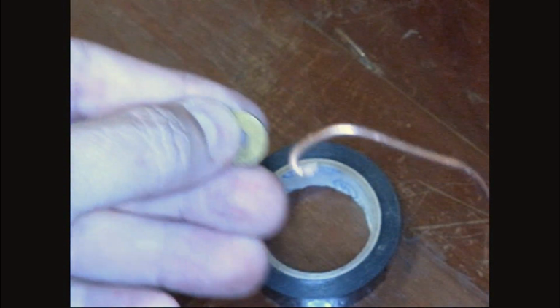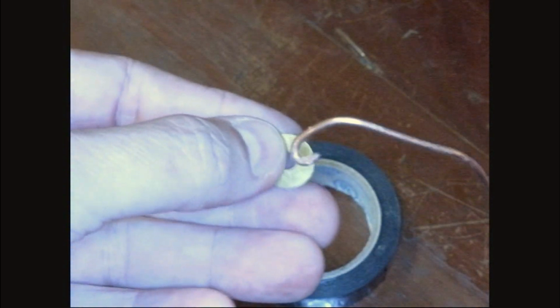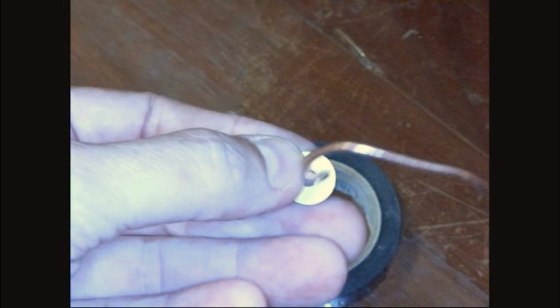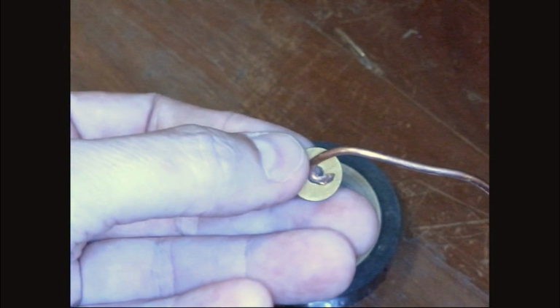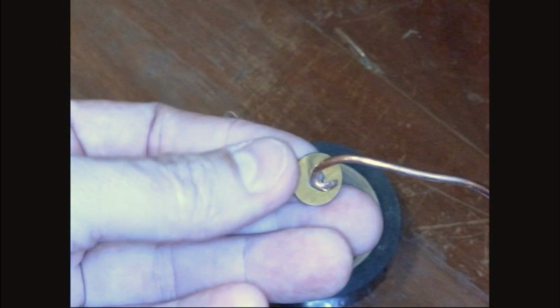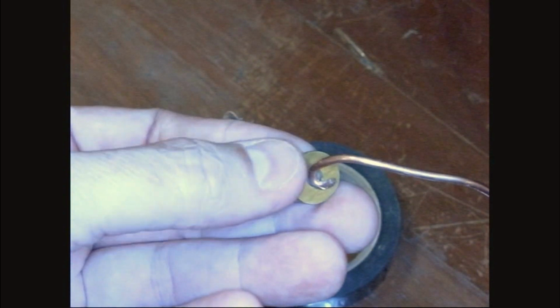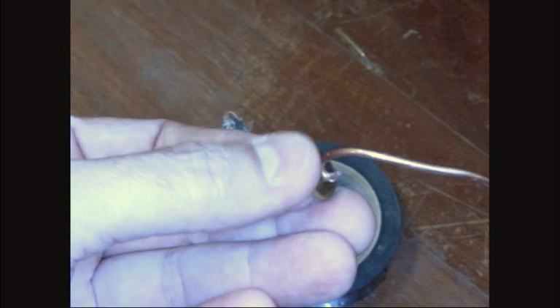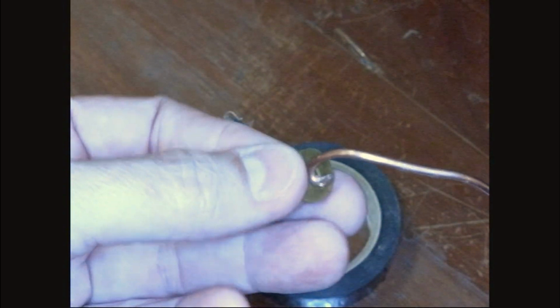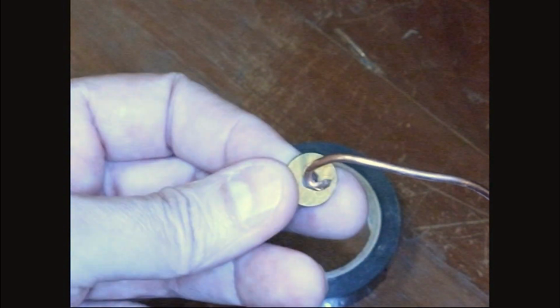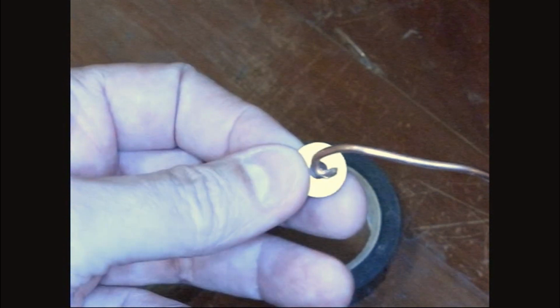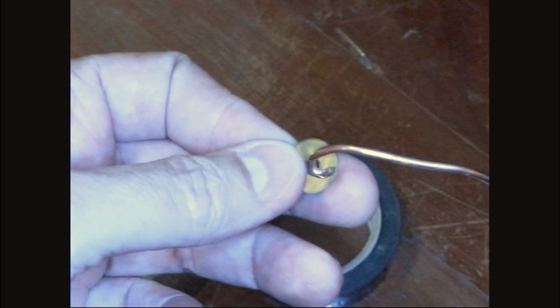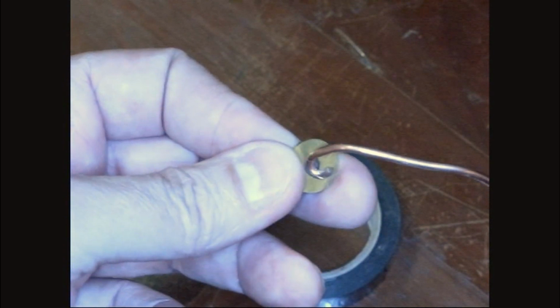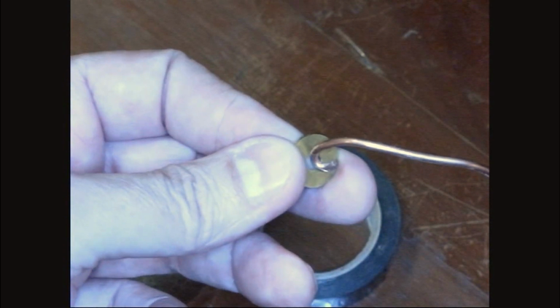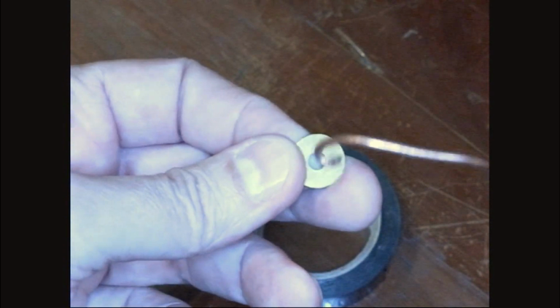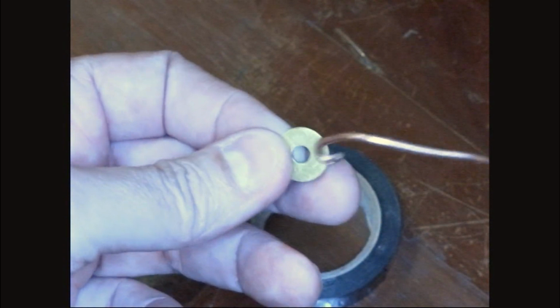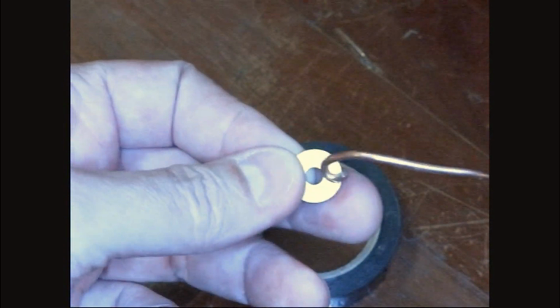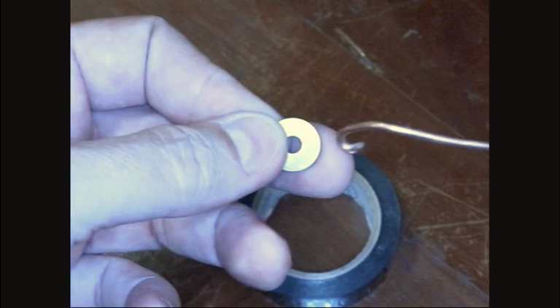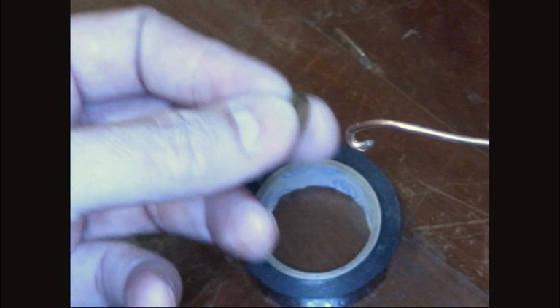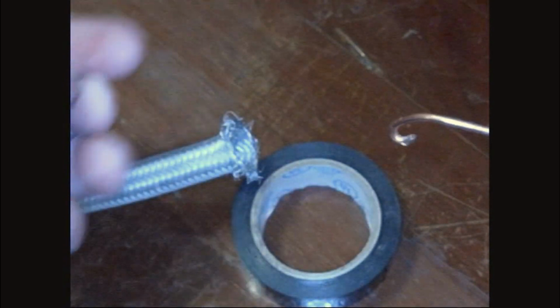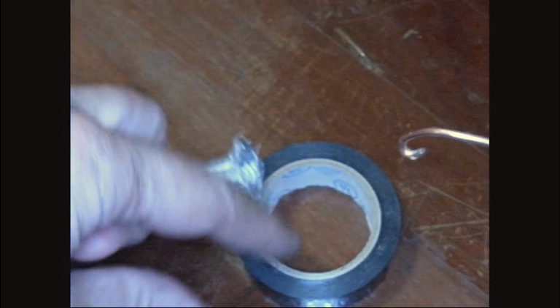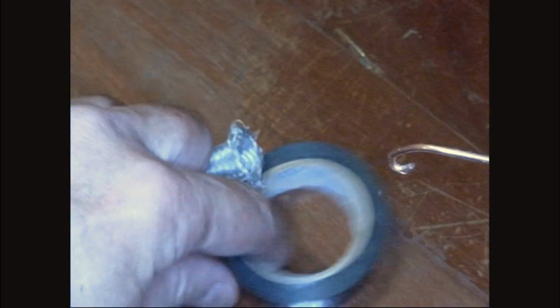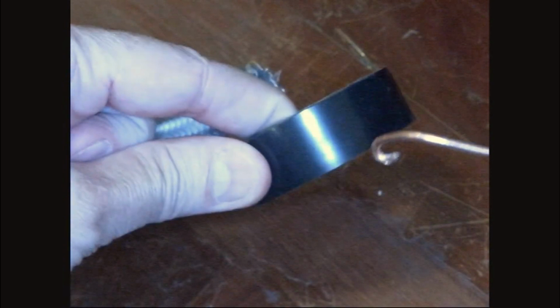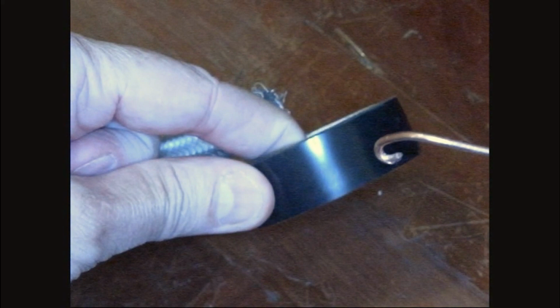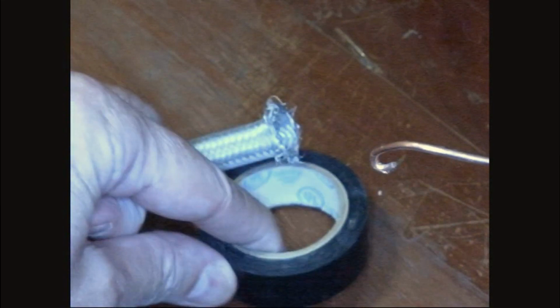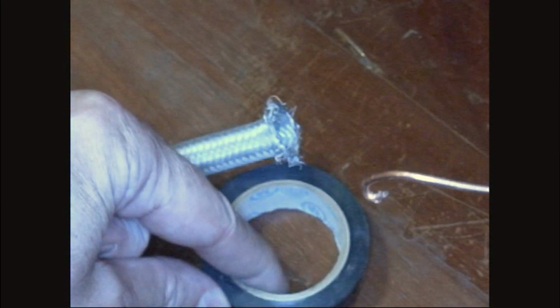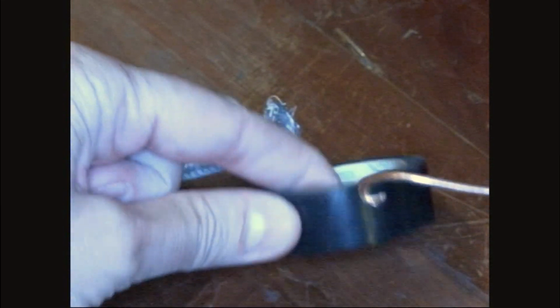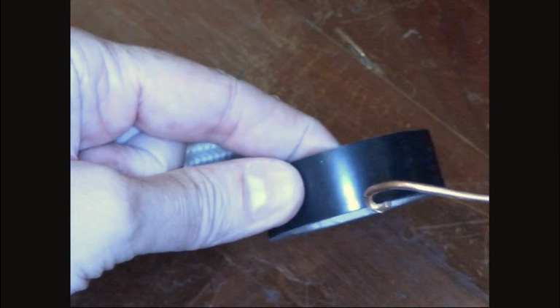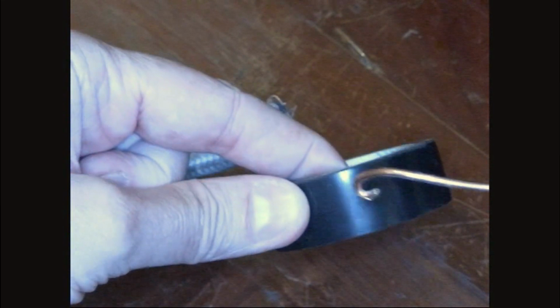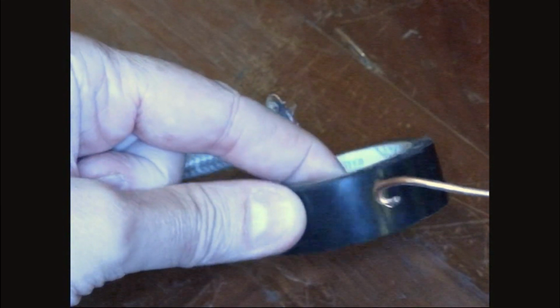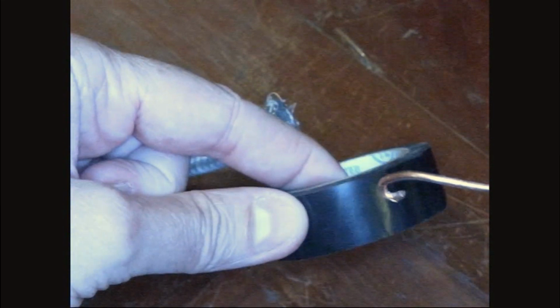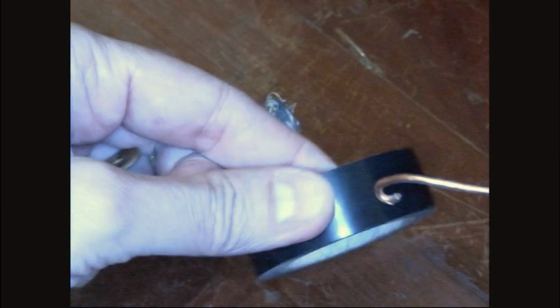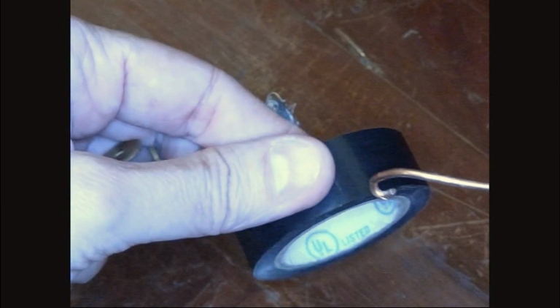We'll also need a piece of copper wire to make our pull loop out of — you could also use heavy string — and some tape. If you want to make this permanent, you'll probably want some epoxy. I'll show you that in a bit.